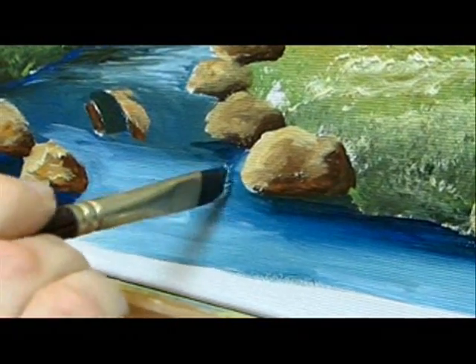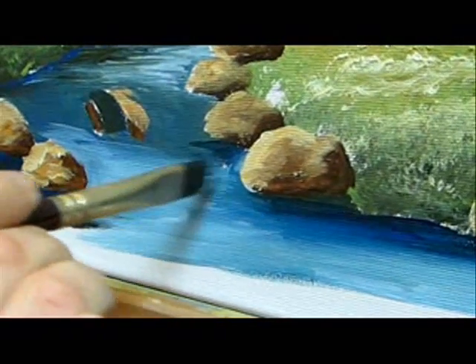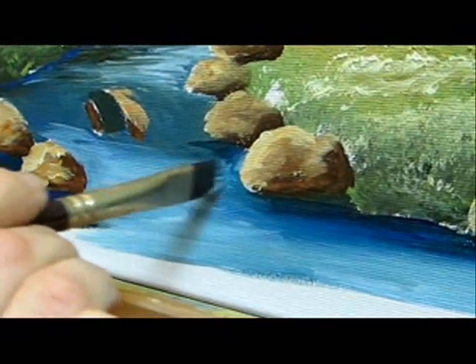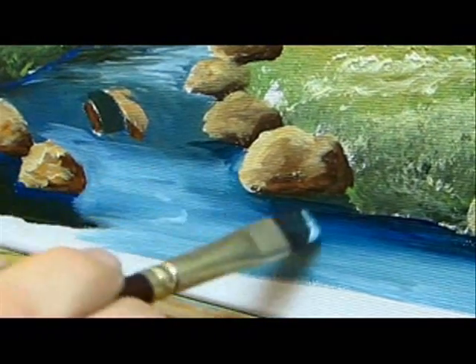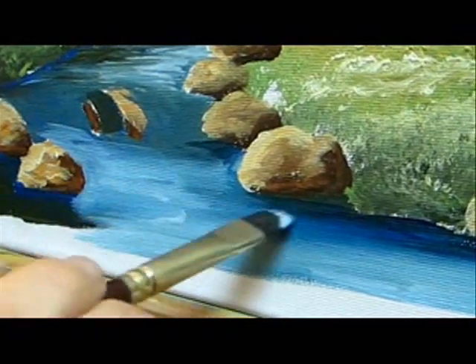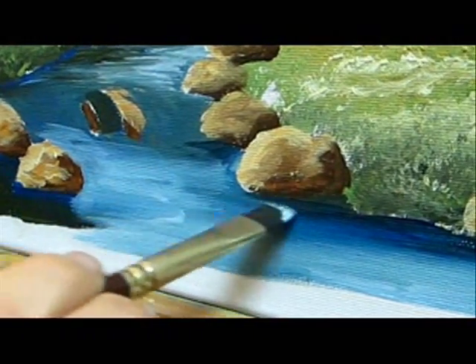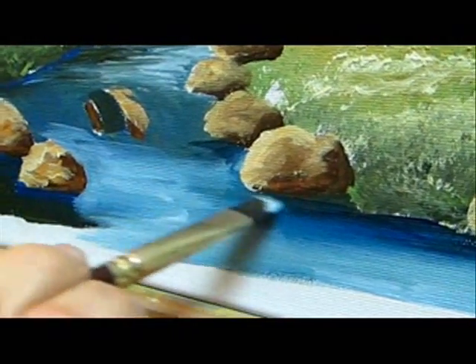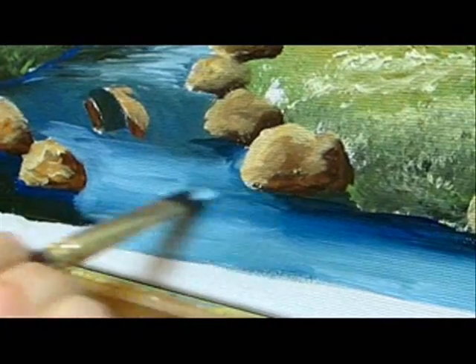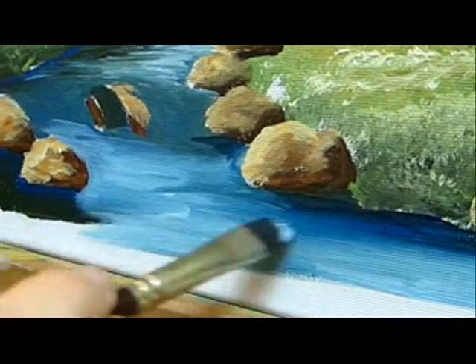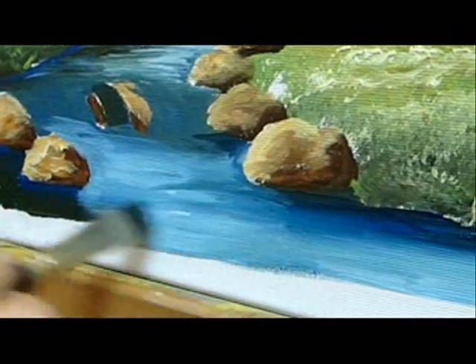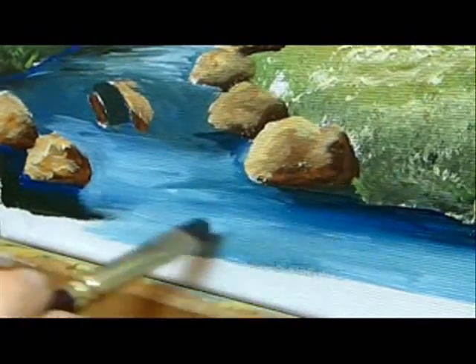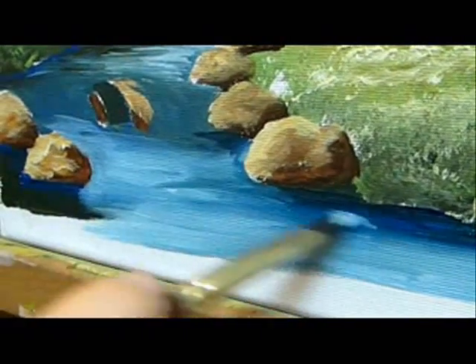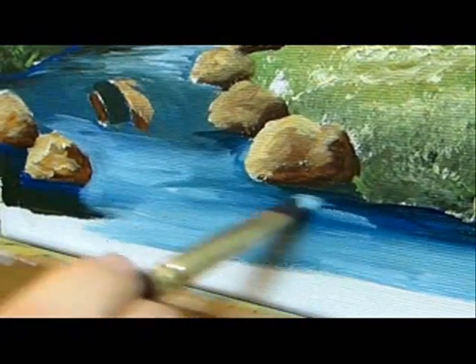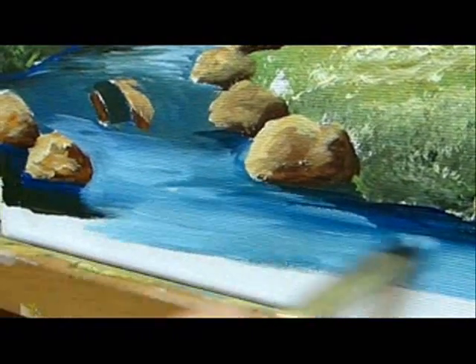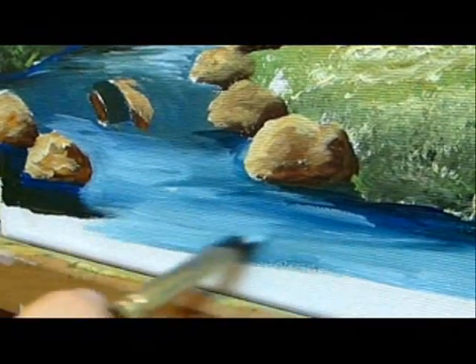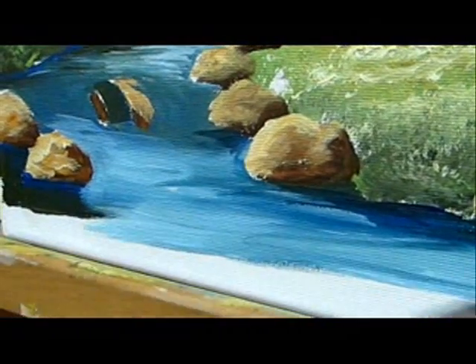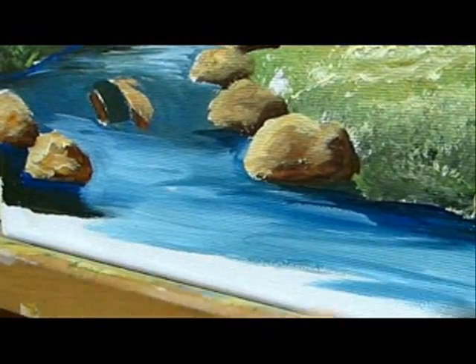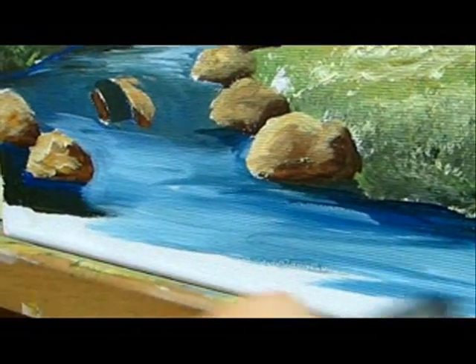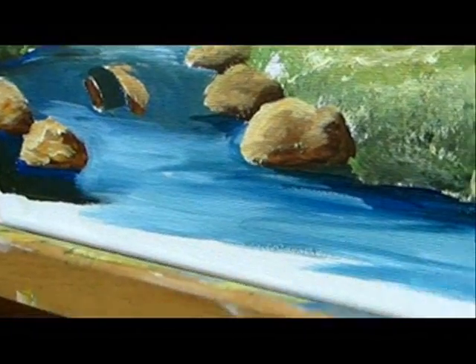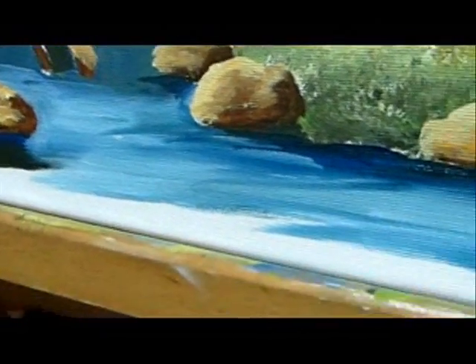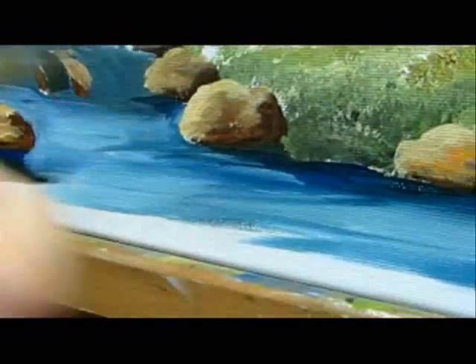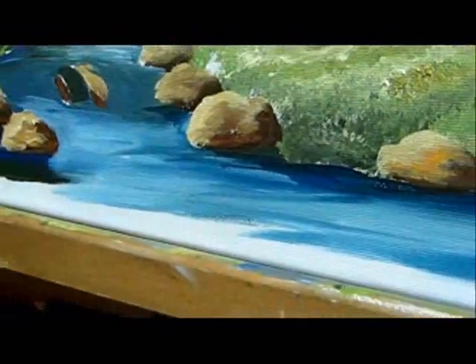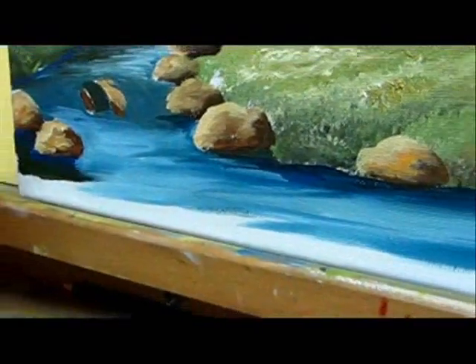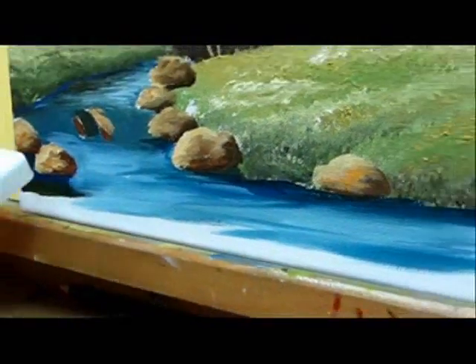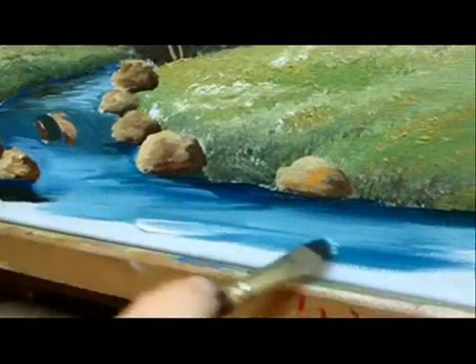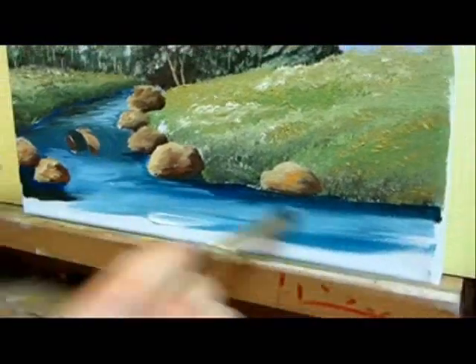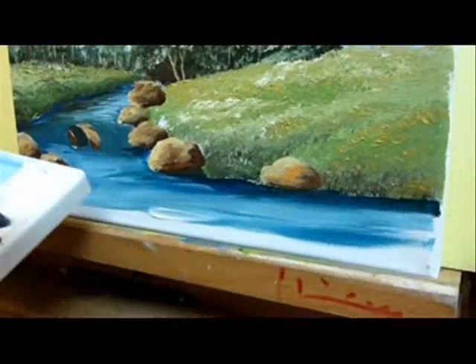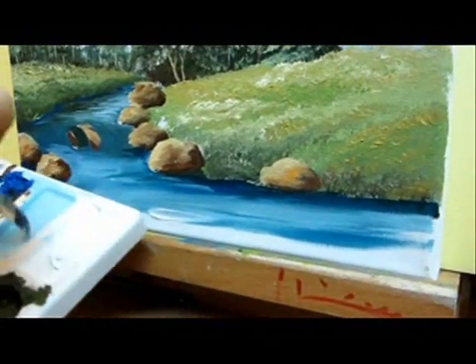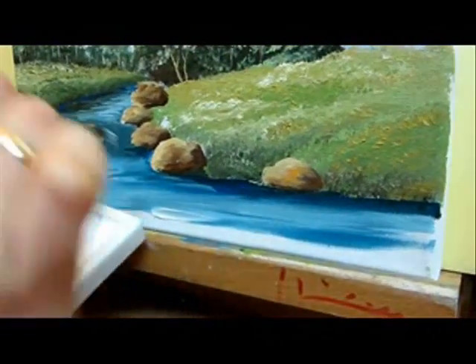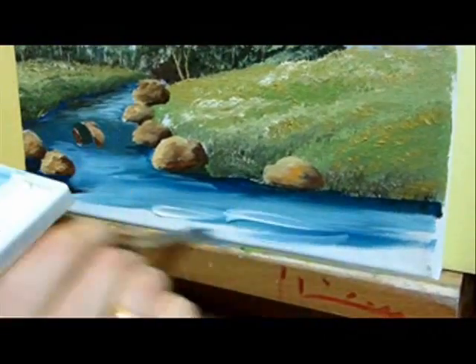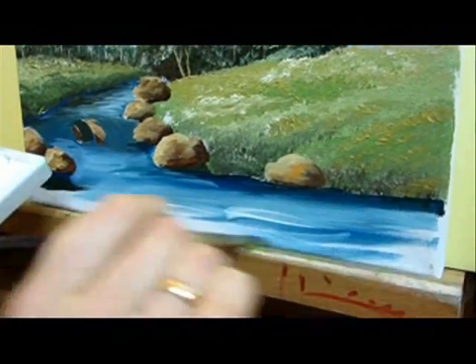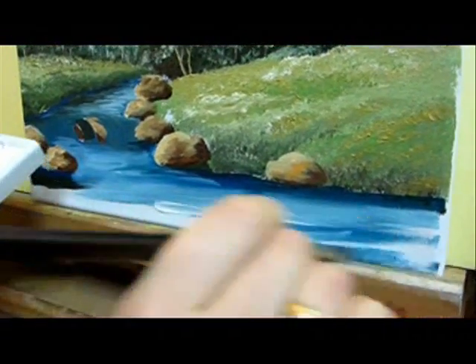Blend them into the darker shades on the sides. Now add some white strokes.